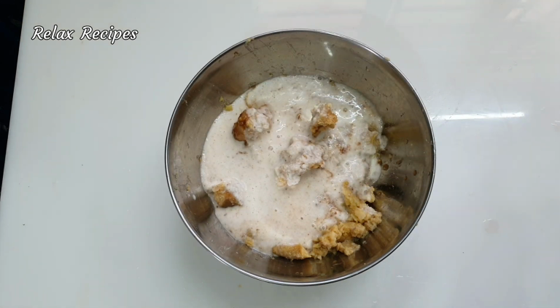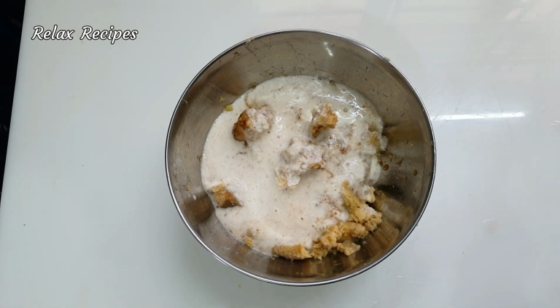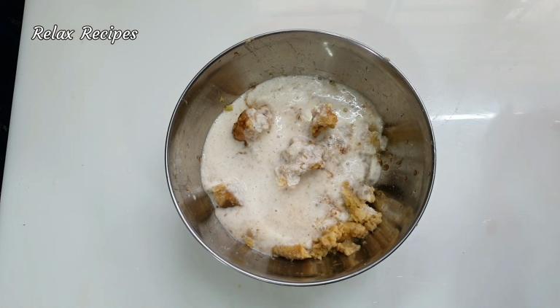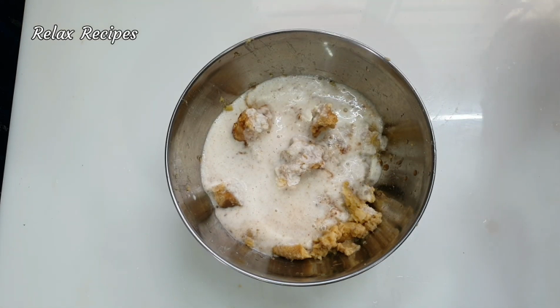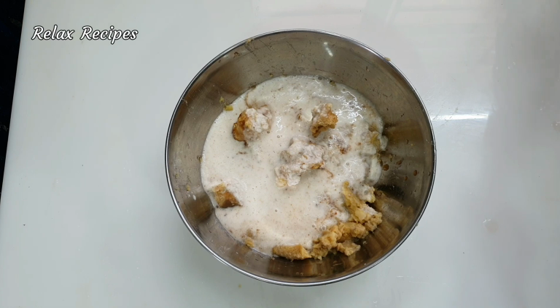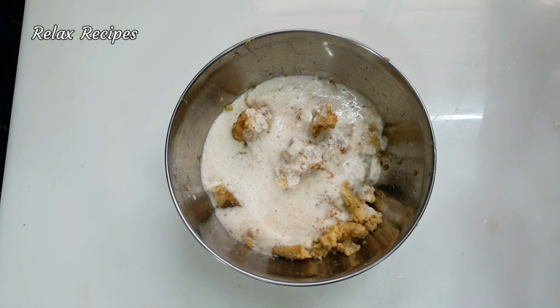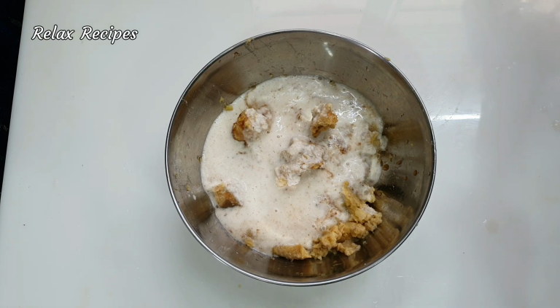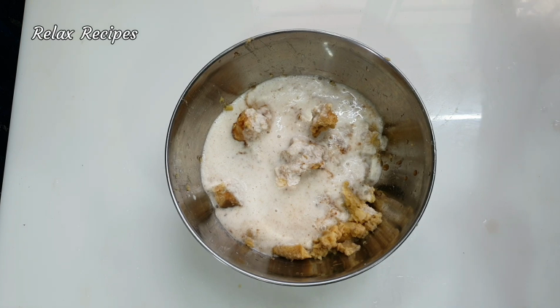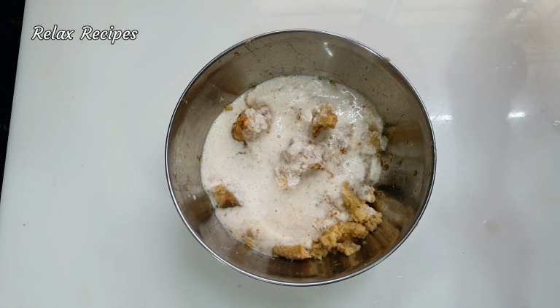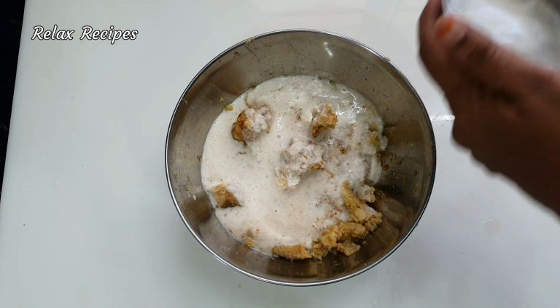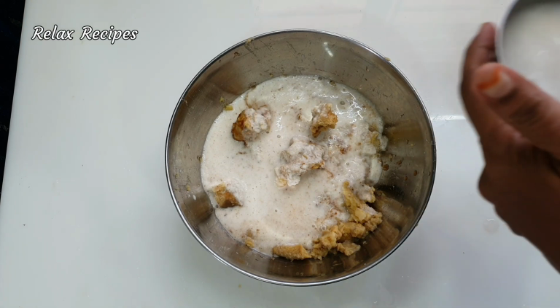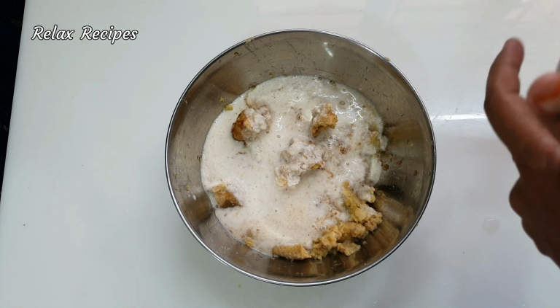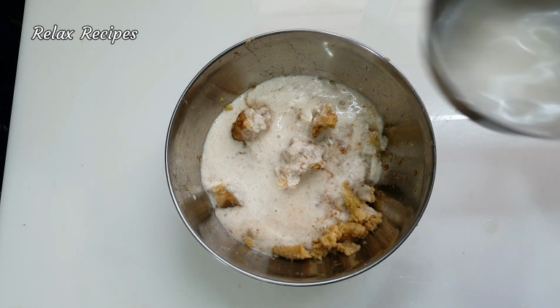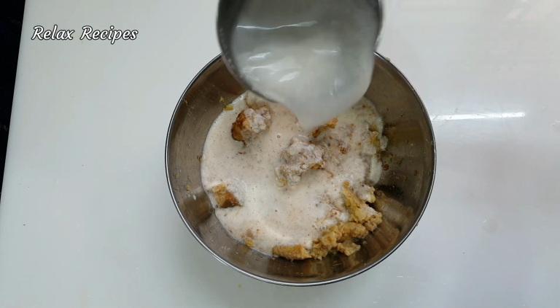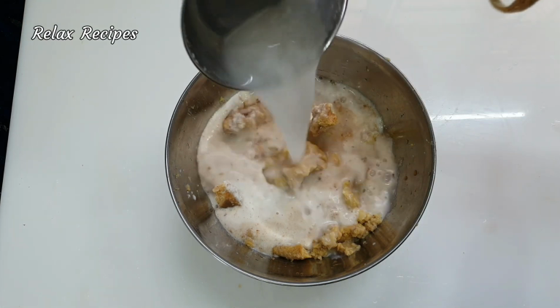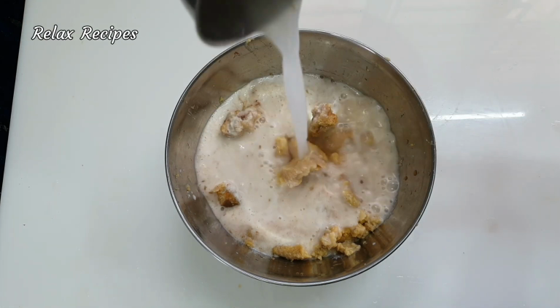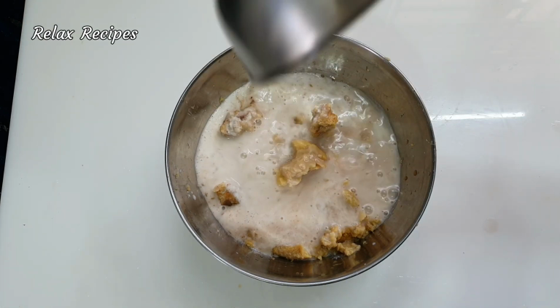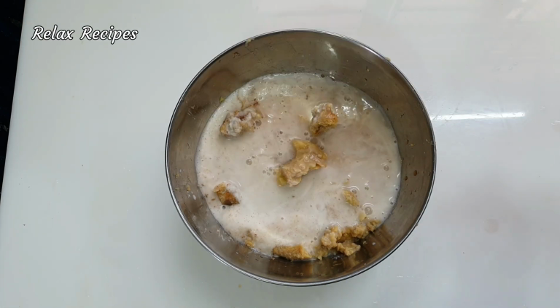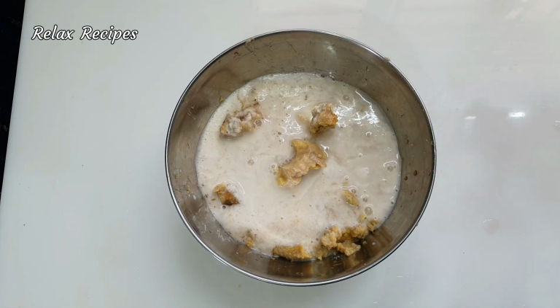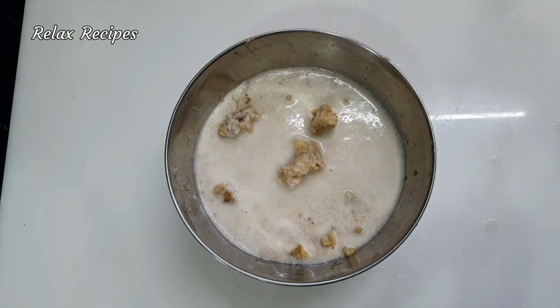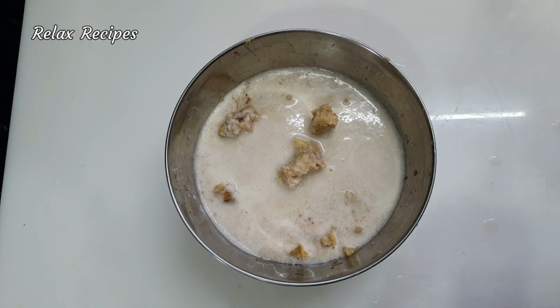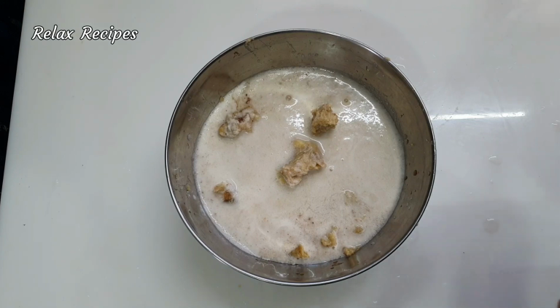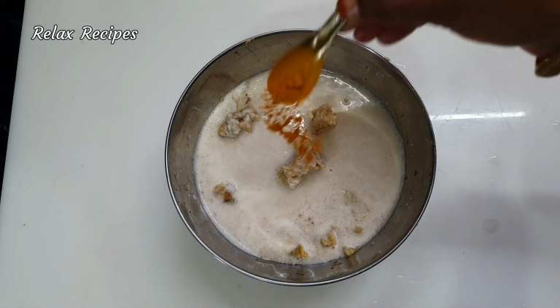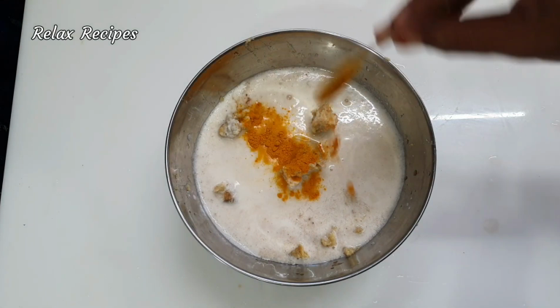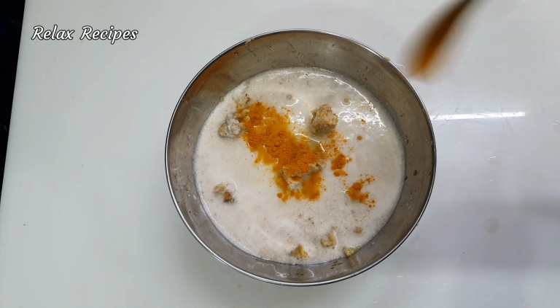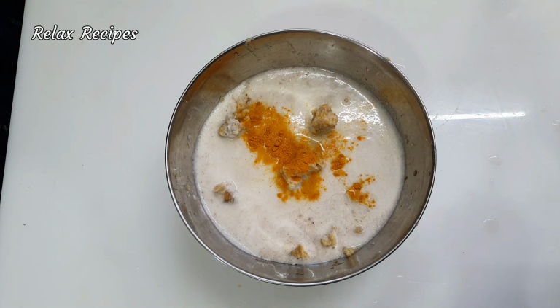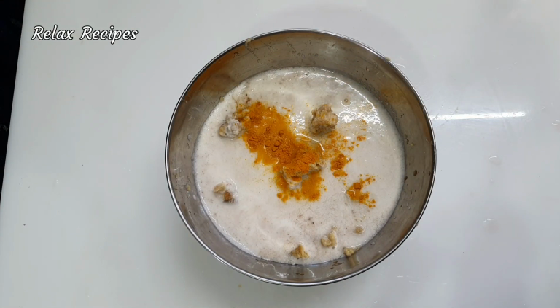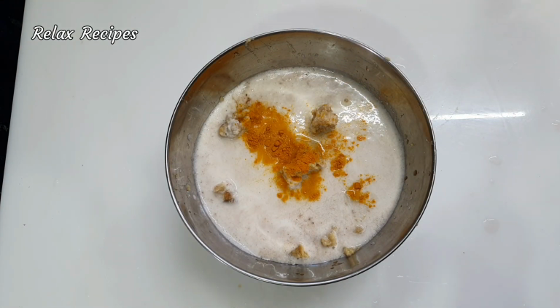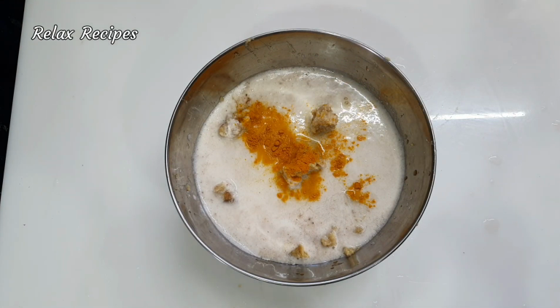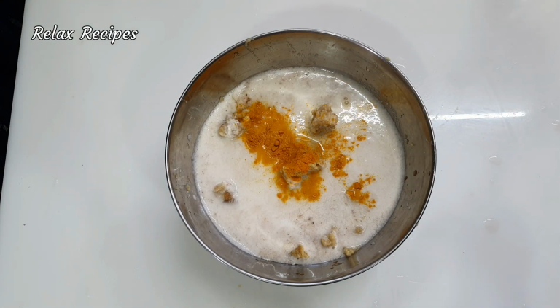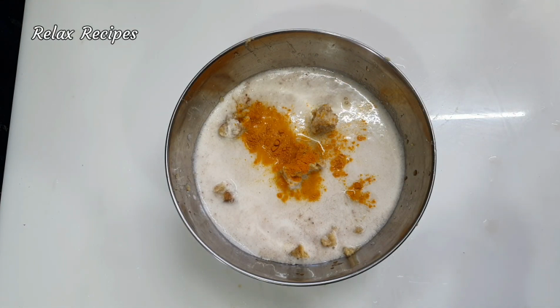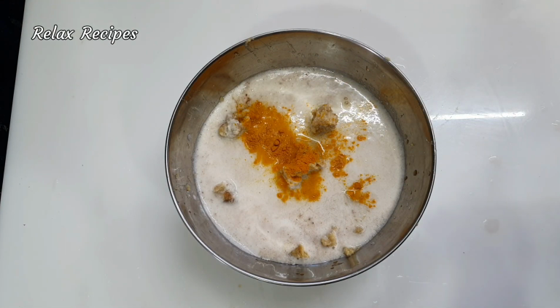Add 1 cup of salt in this place. Add 1 TSP of Munga and 1 TSP of Pheringai.